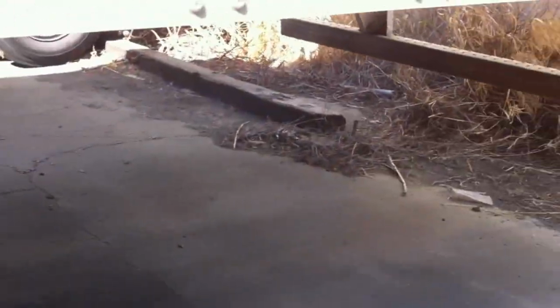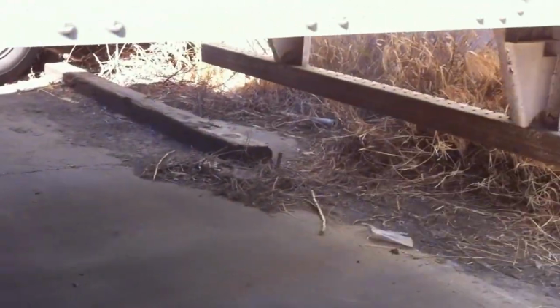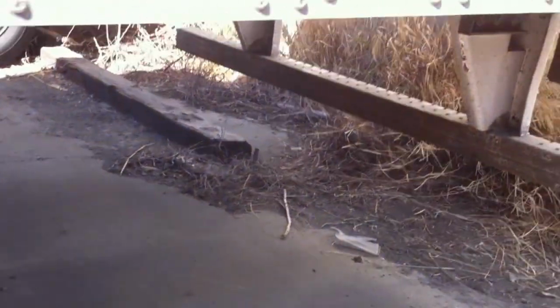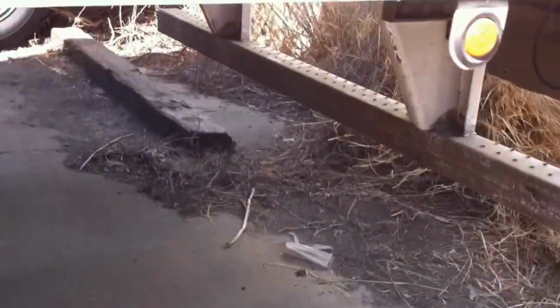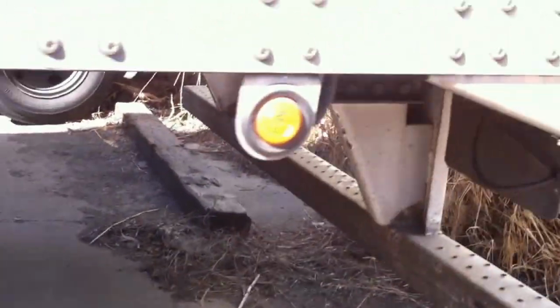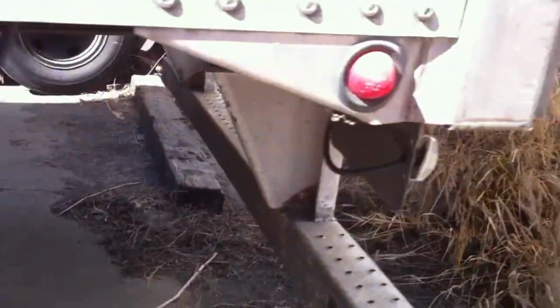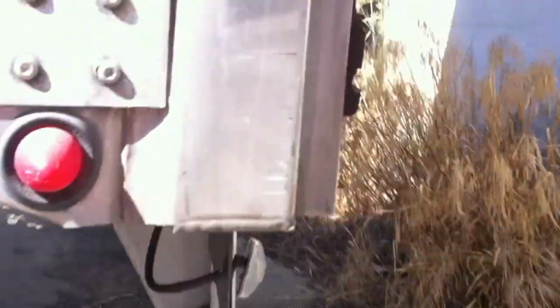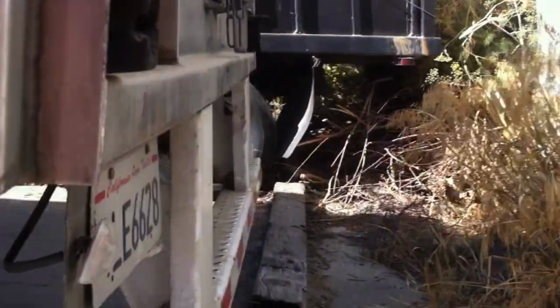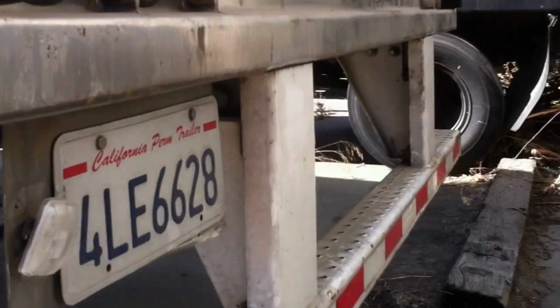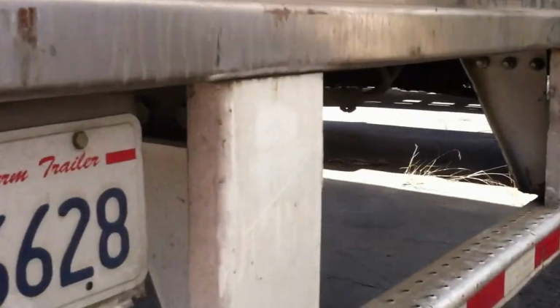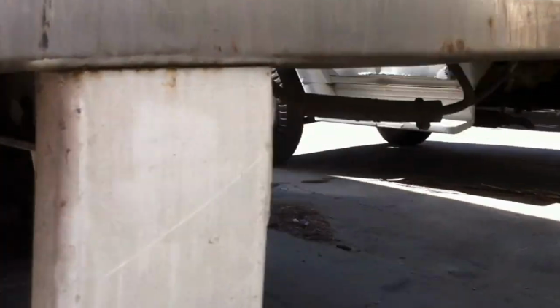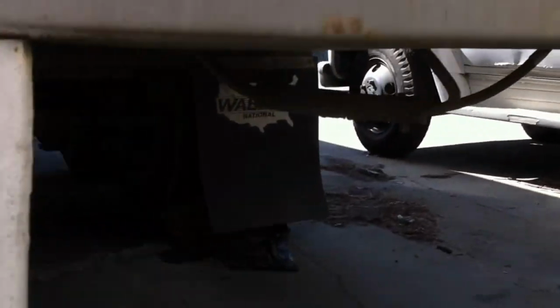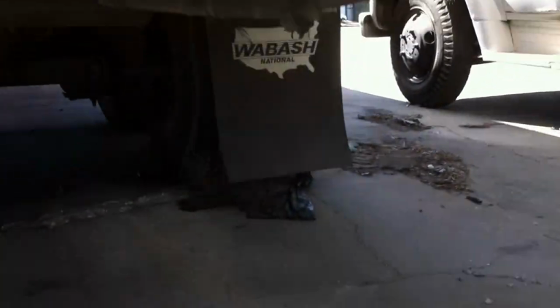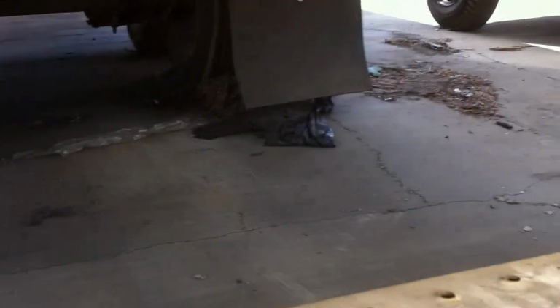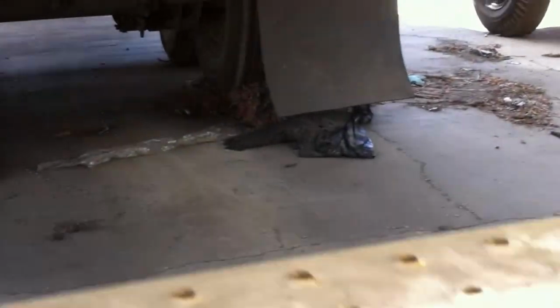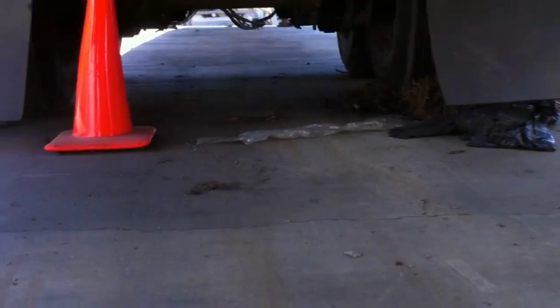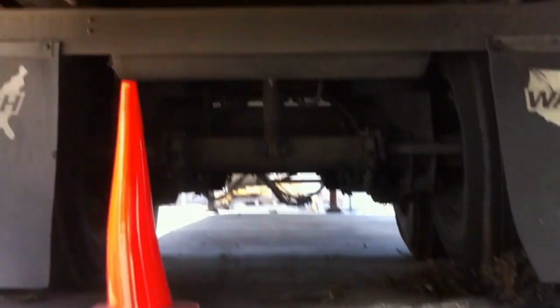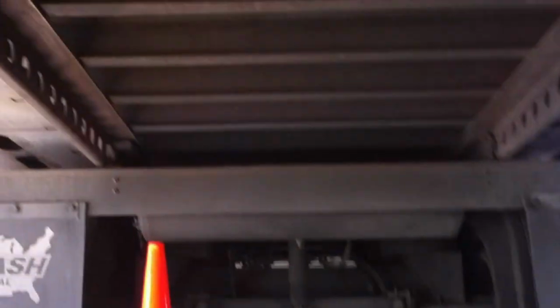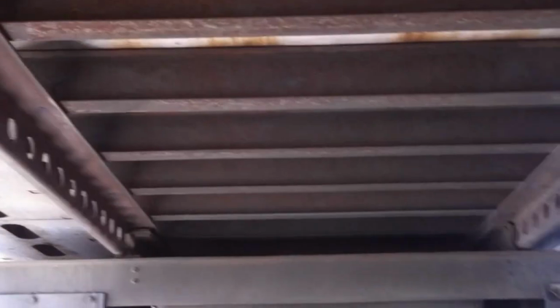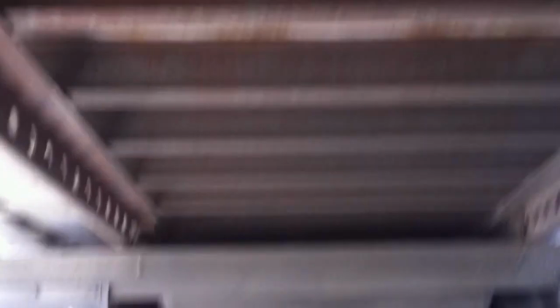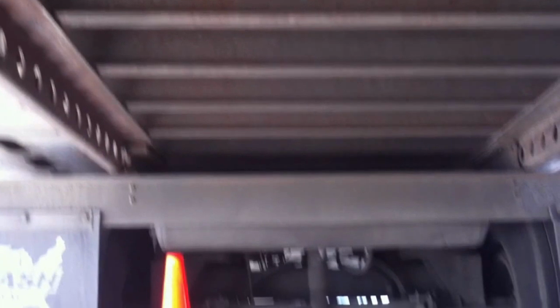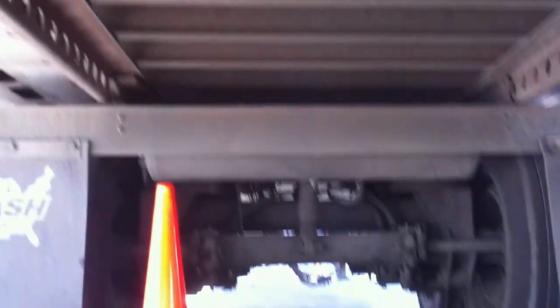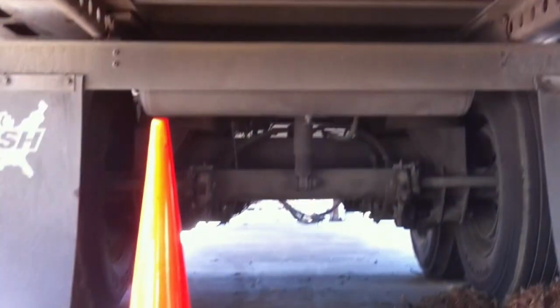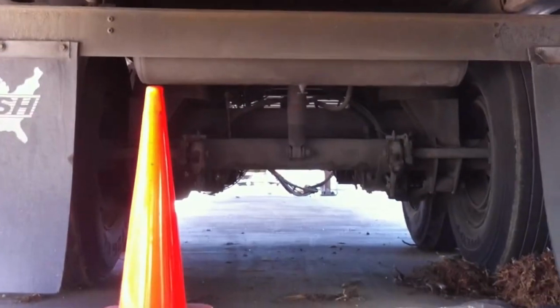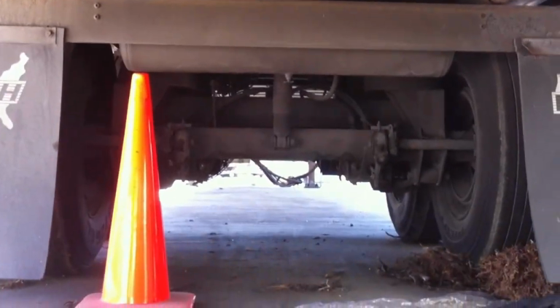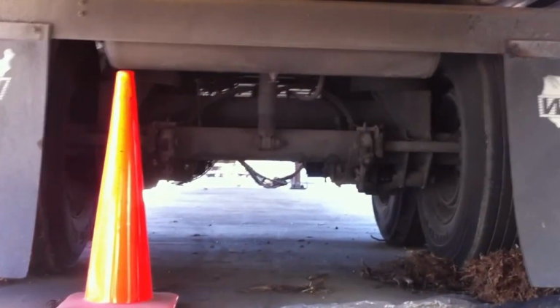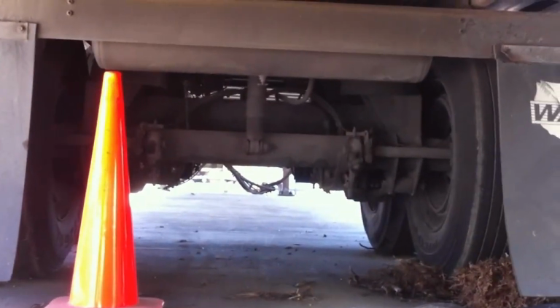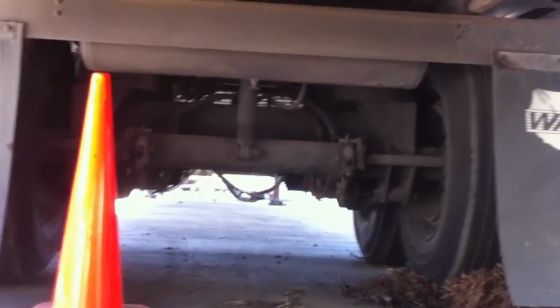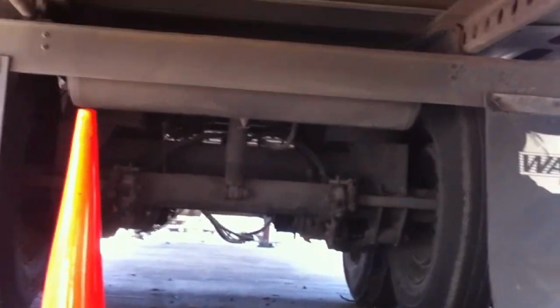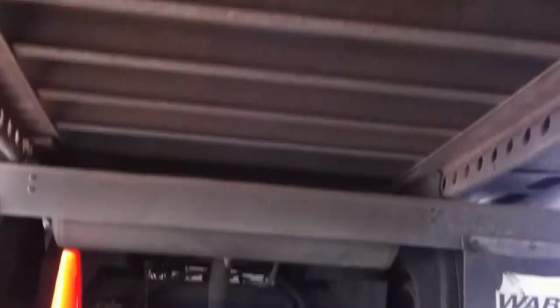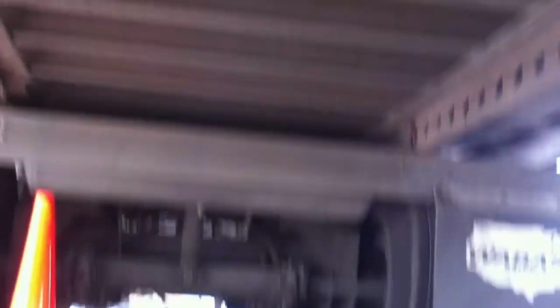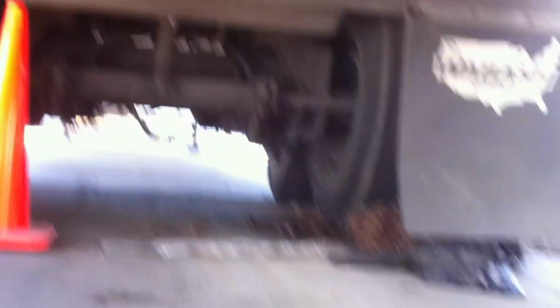The motor immediately starts up and it gets super cold. It's close to 90 degrees today in Oakland, California, and we've had the unit on for about 15 minutes. We'll check the temperature in just a minute.